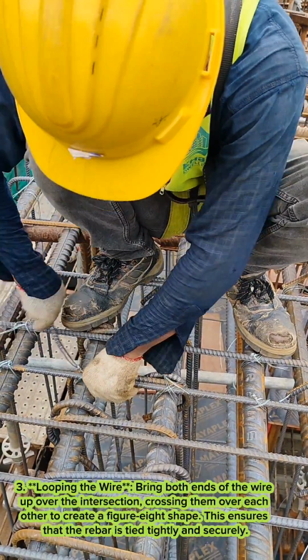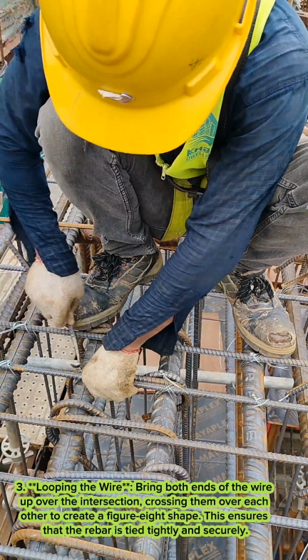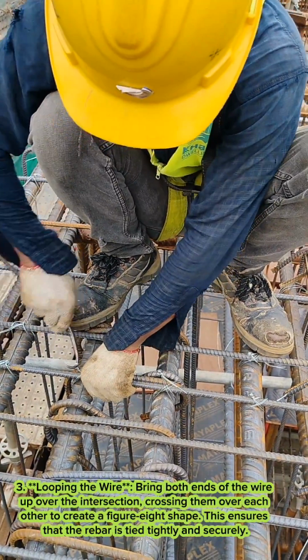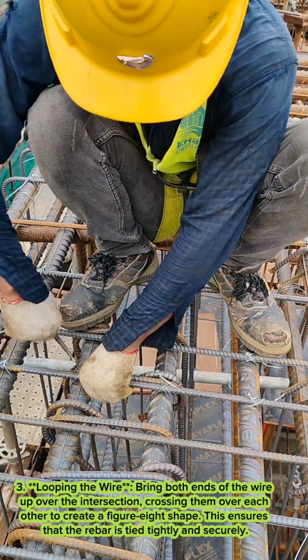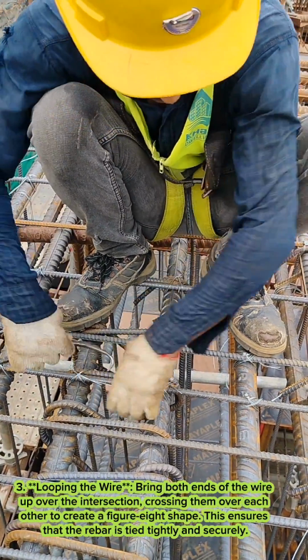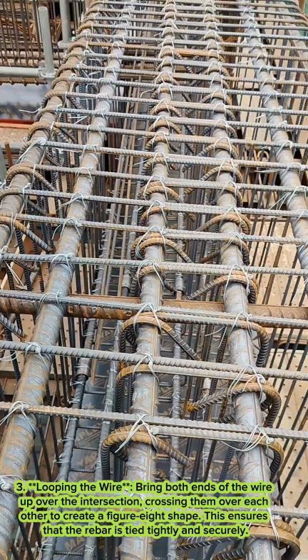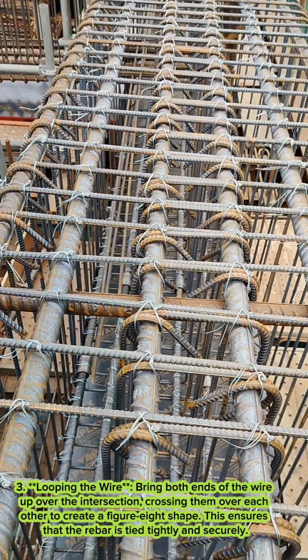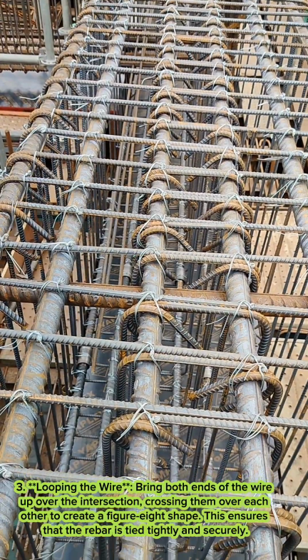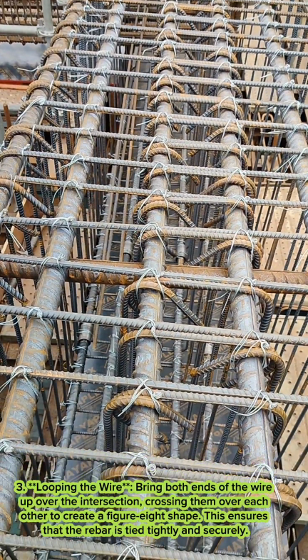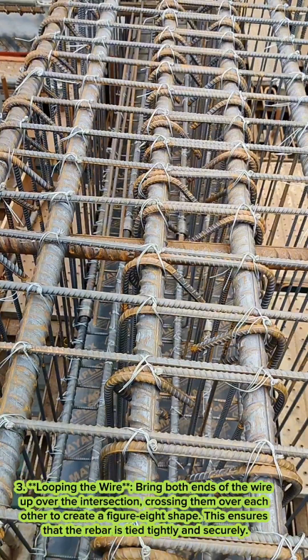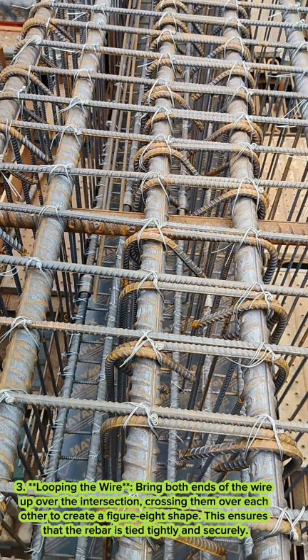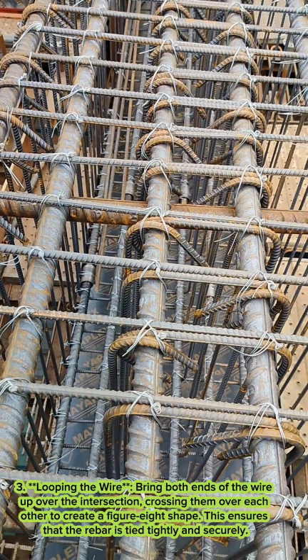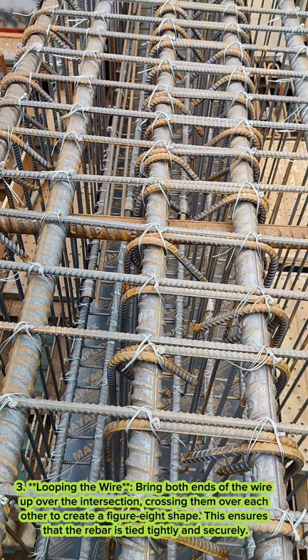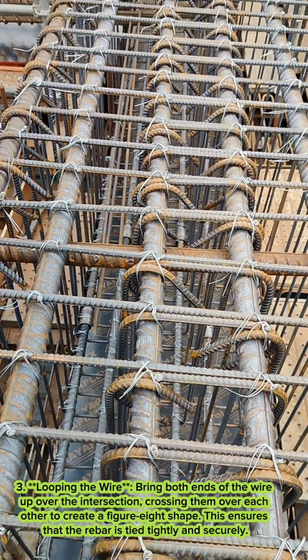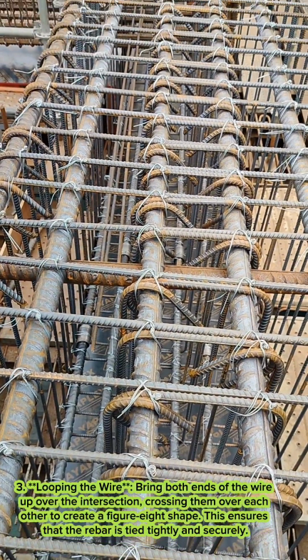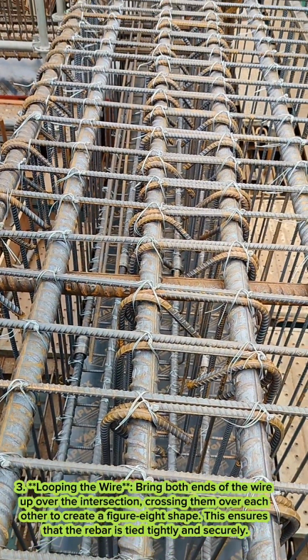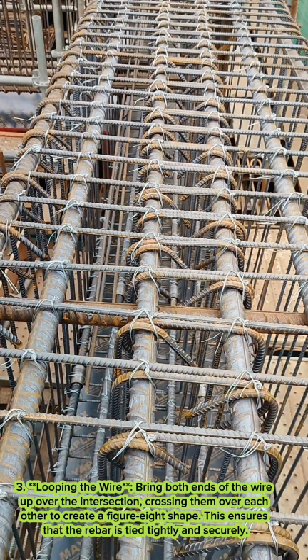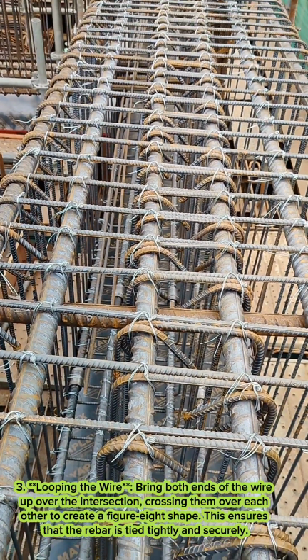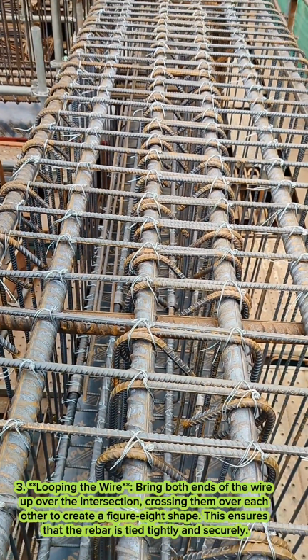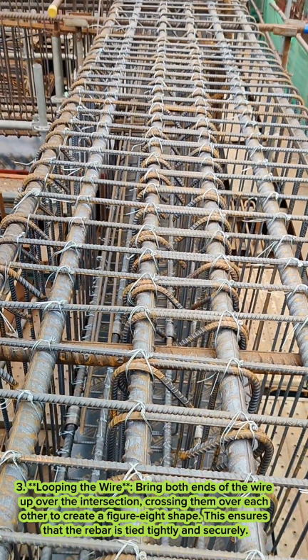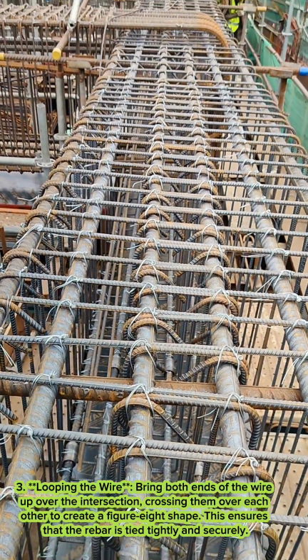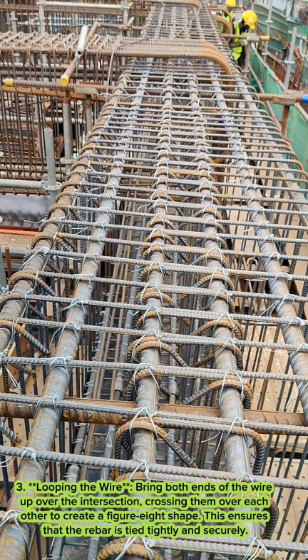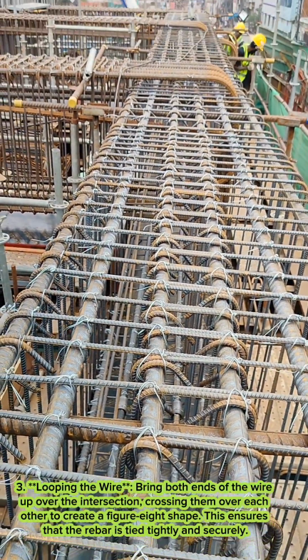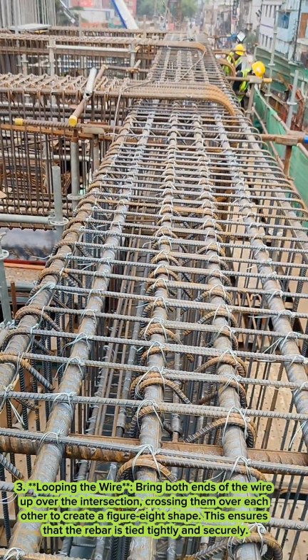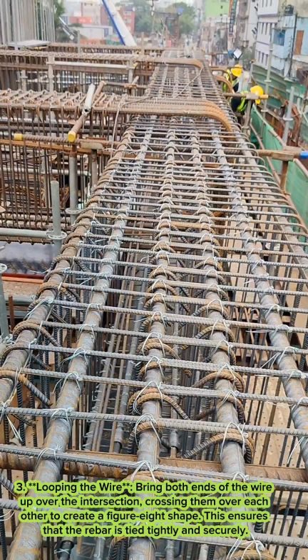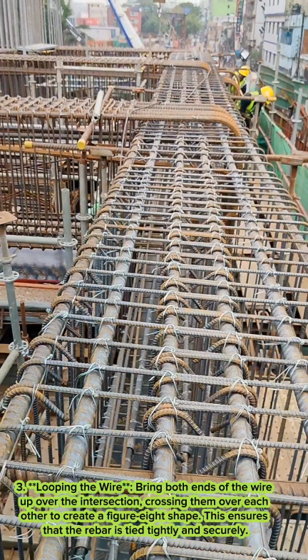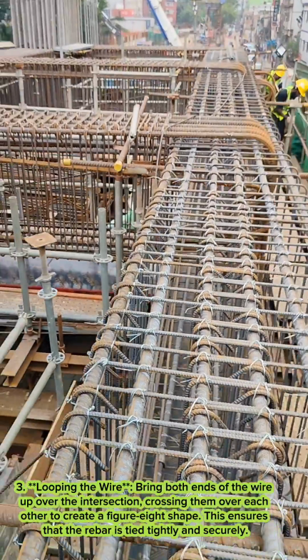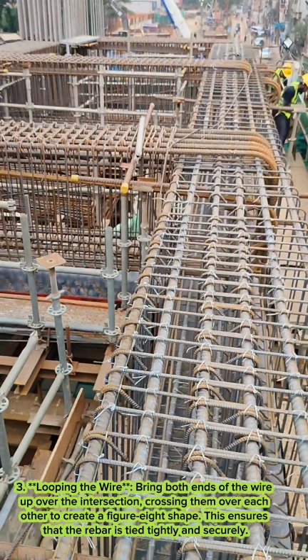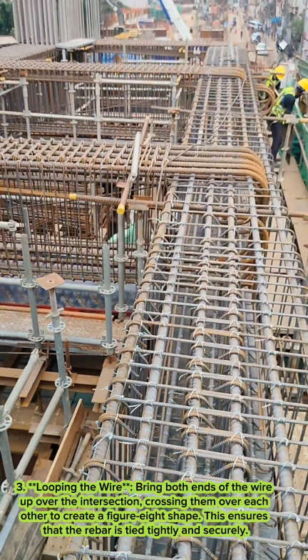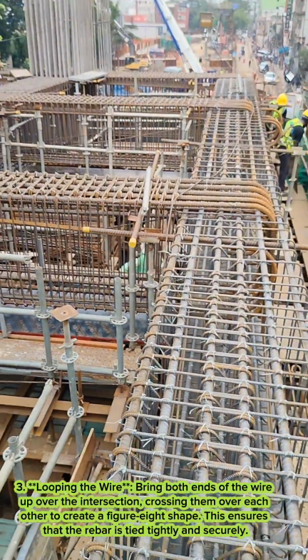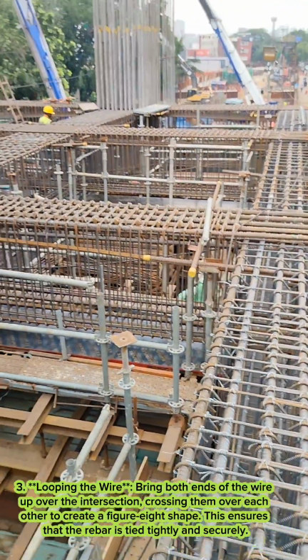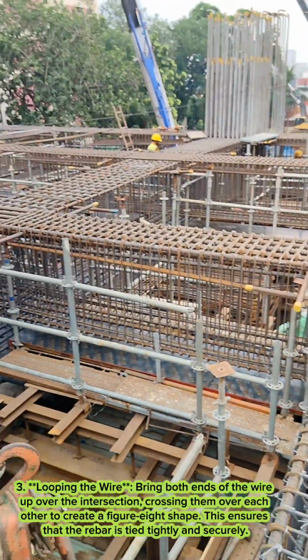Three, looping the wire. Bring both ends of the wire up over the intersection, crossing them over each other to create a figure eight shape. This ensures that the rebar is tied tightly and securely.